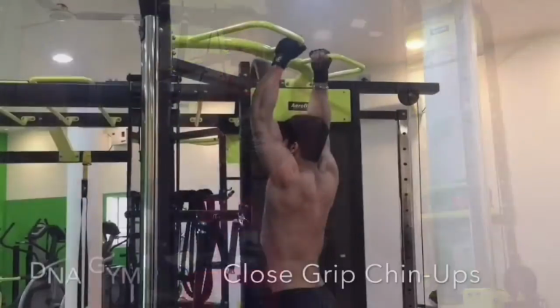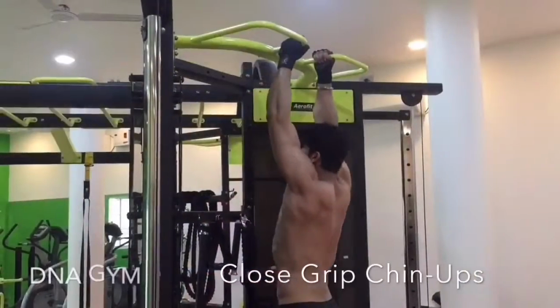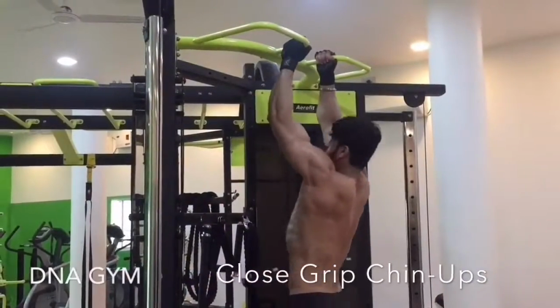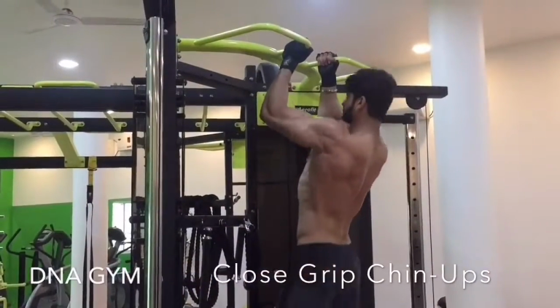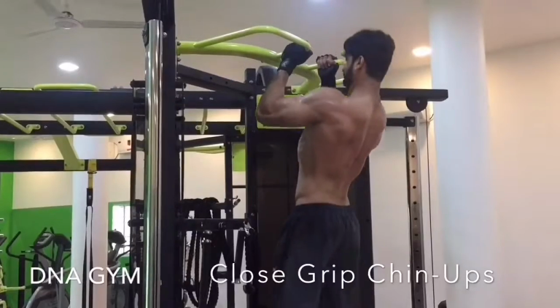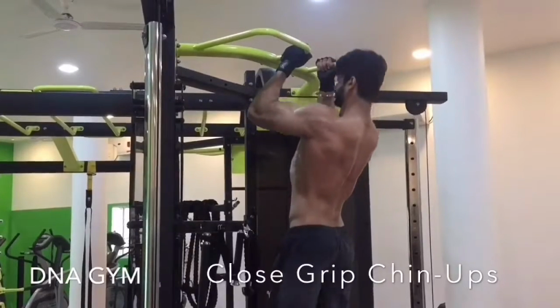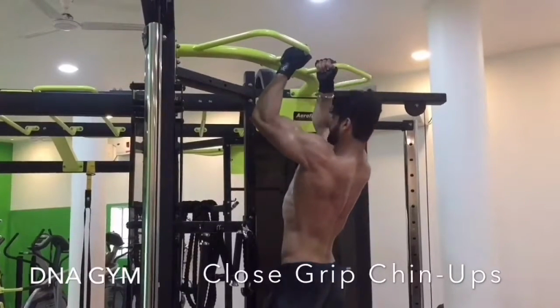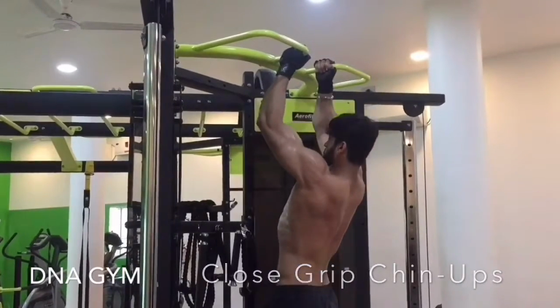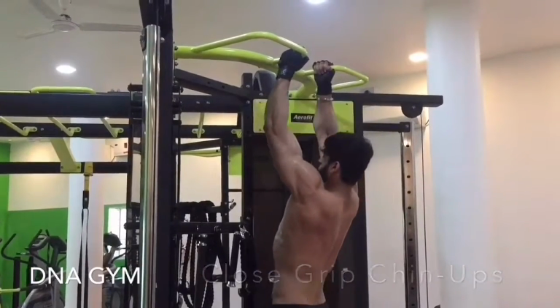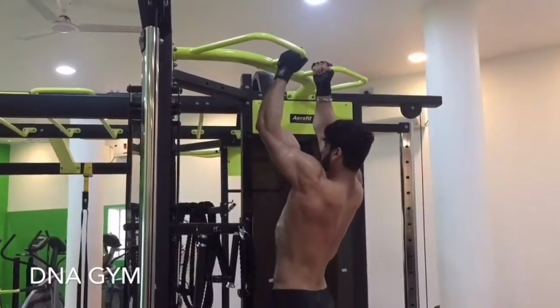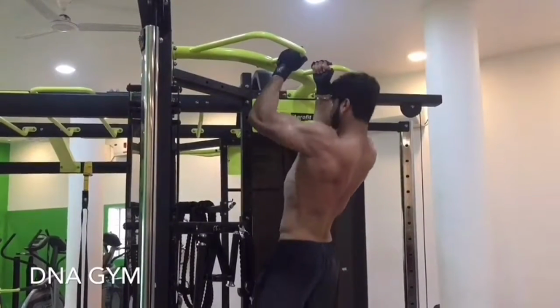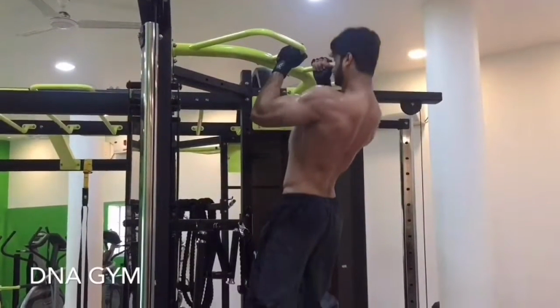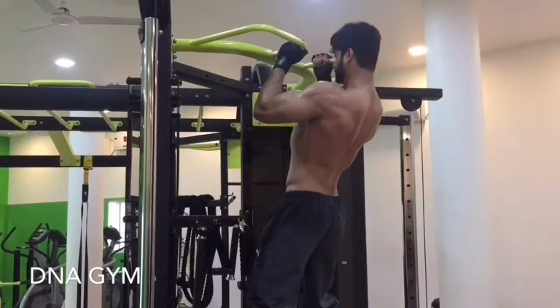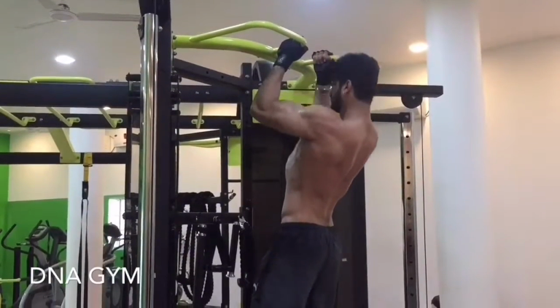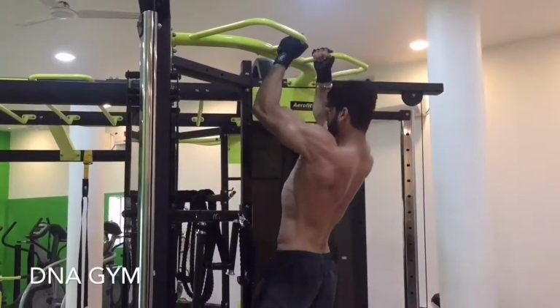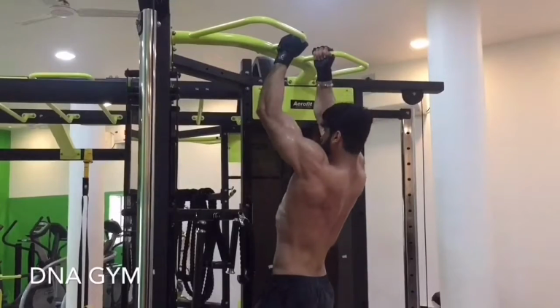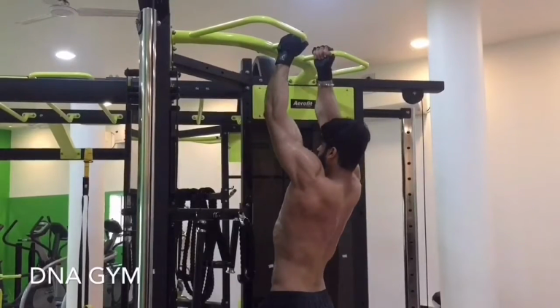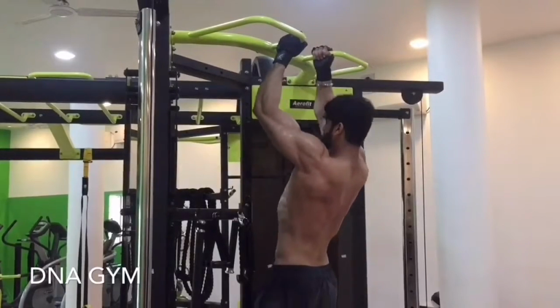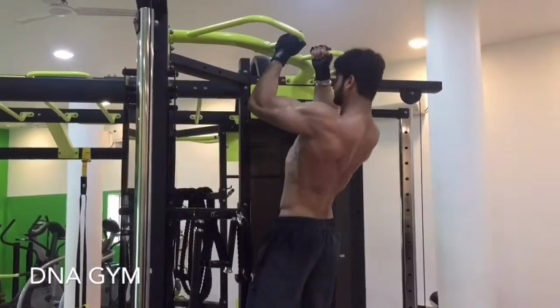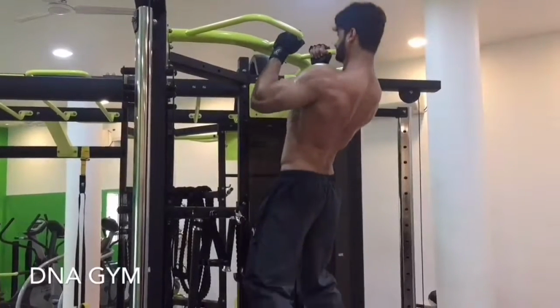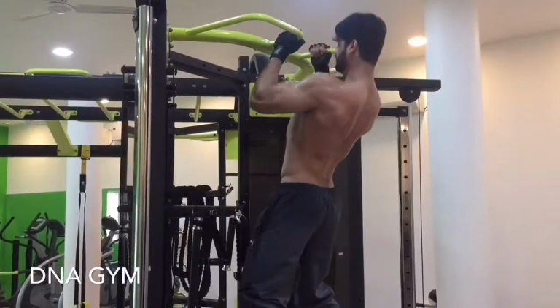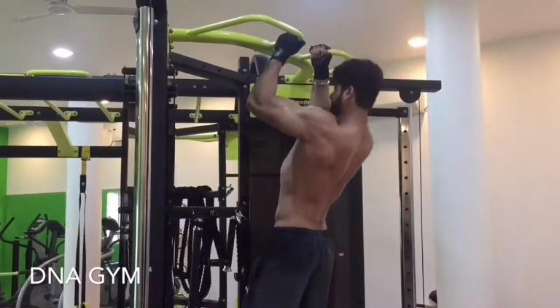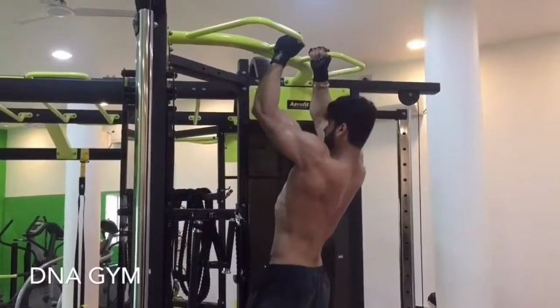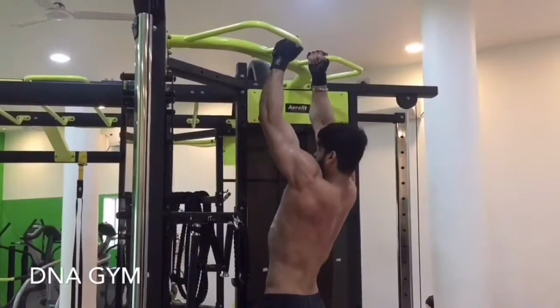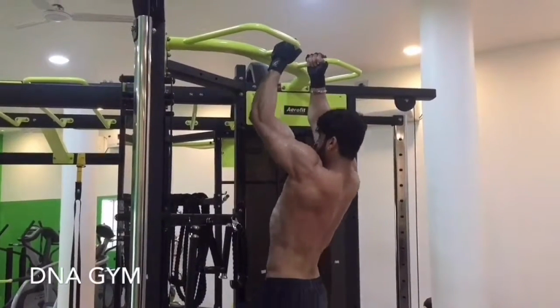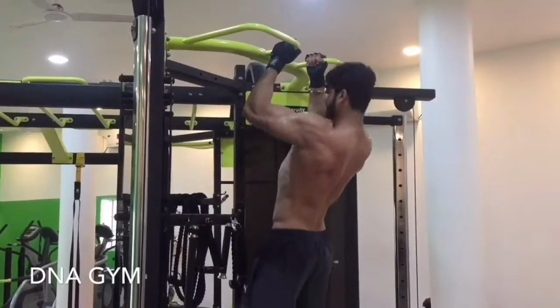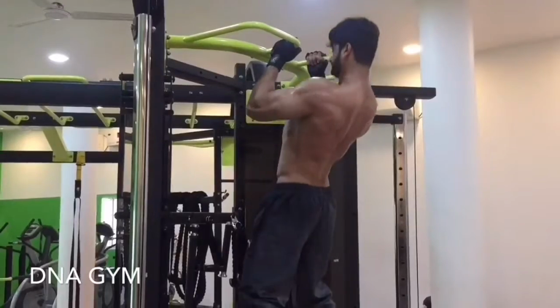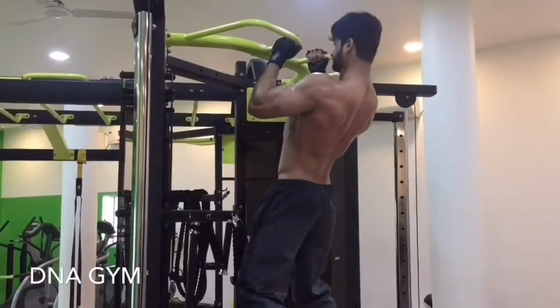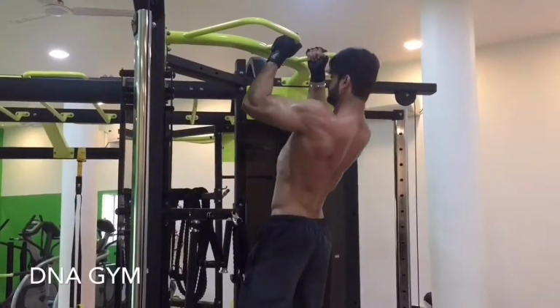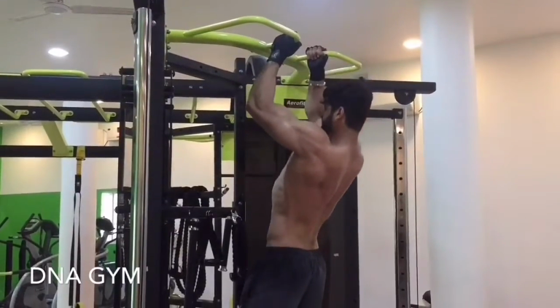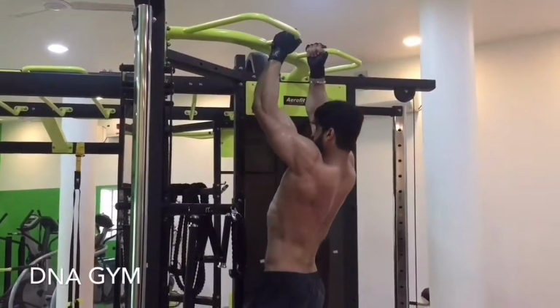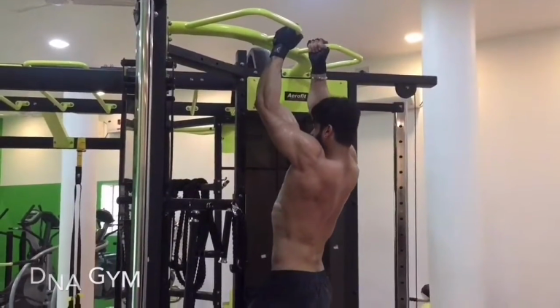Wrap the handles with a hammer grip and always pull yourself up with your lats muscles. Avoid any kind of jerk or any other bodily movement while going up. Always perform this exercise in a slow and controlled manner.